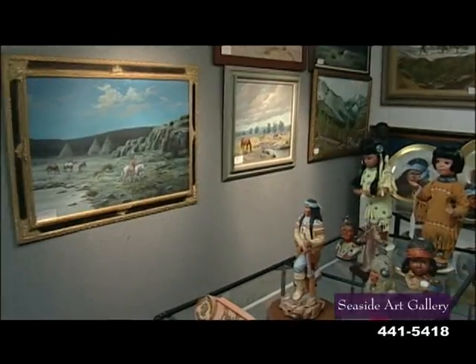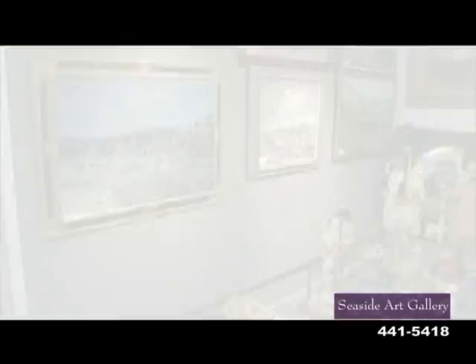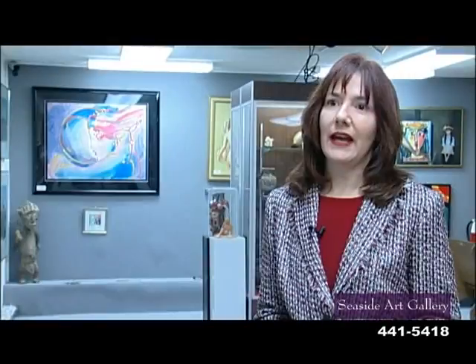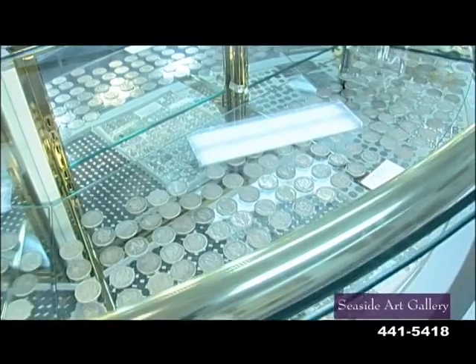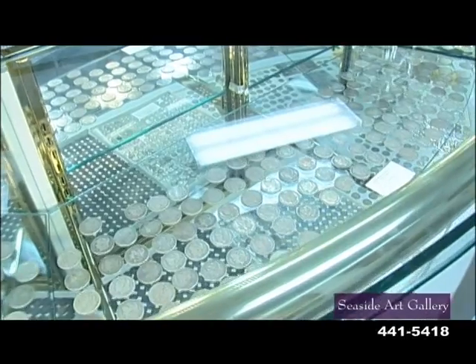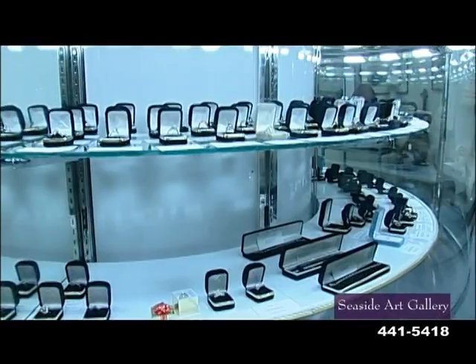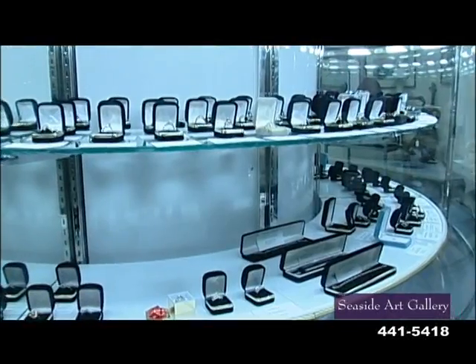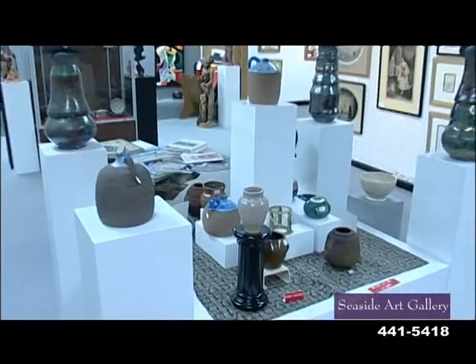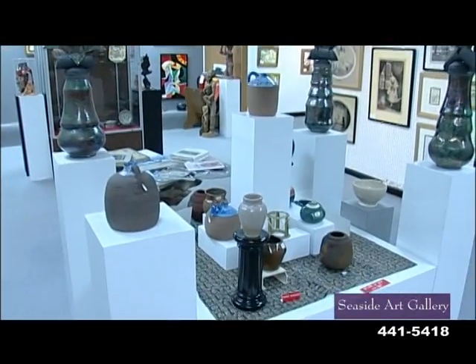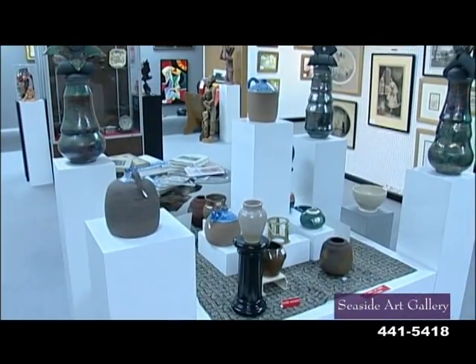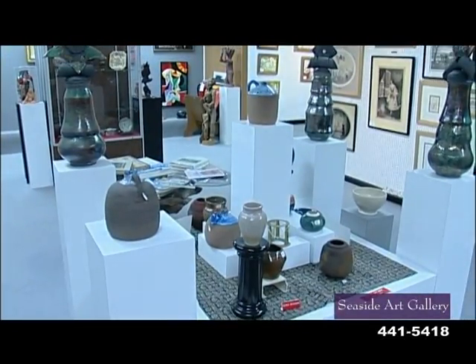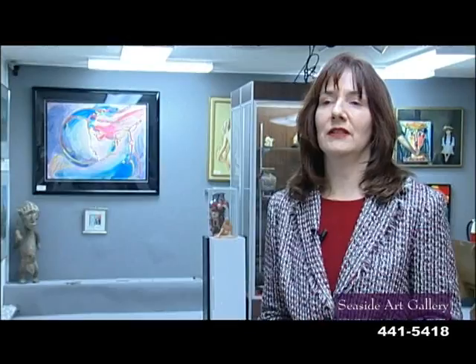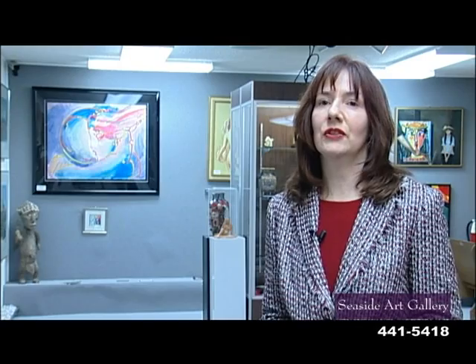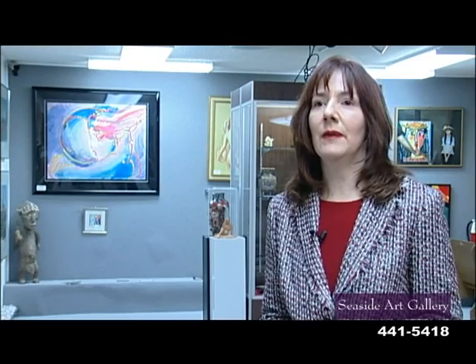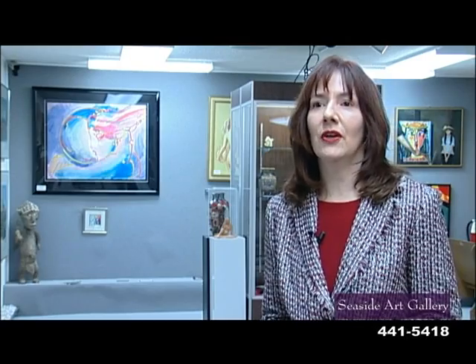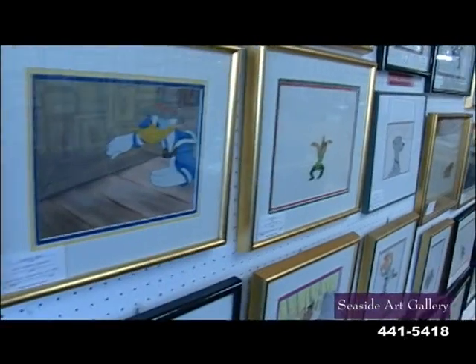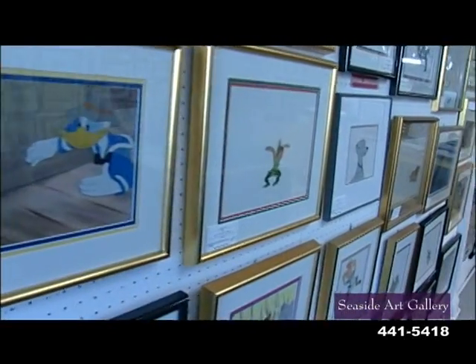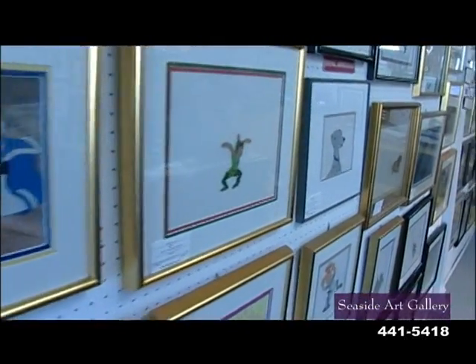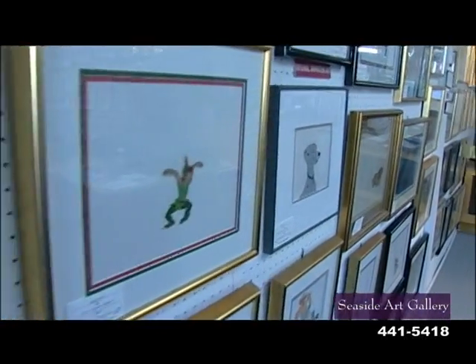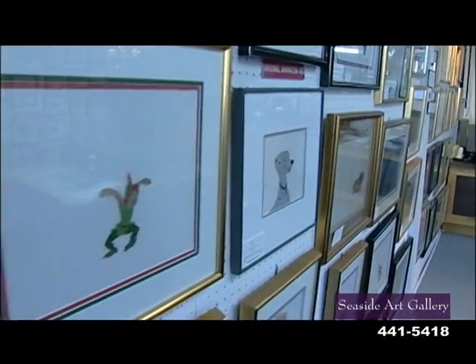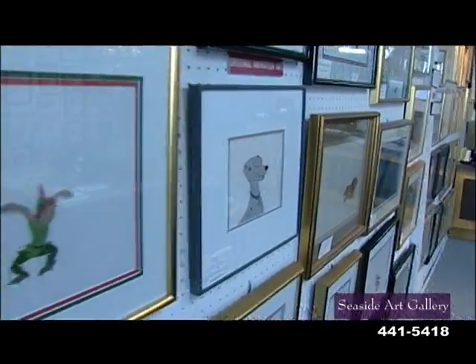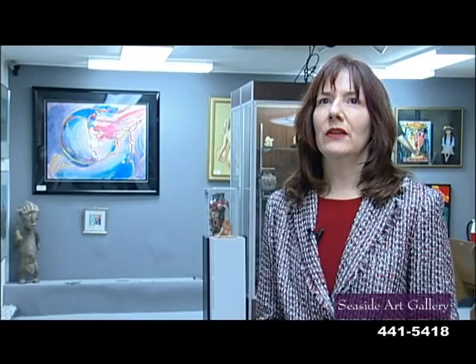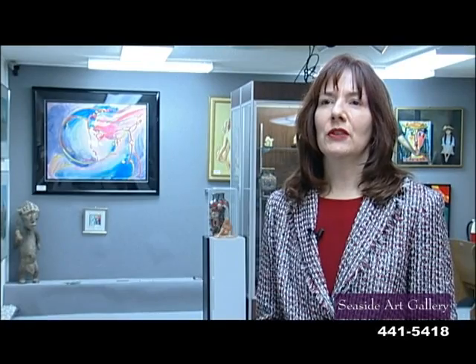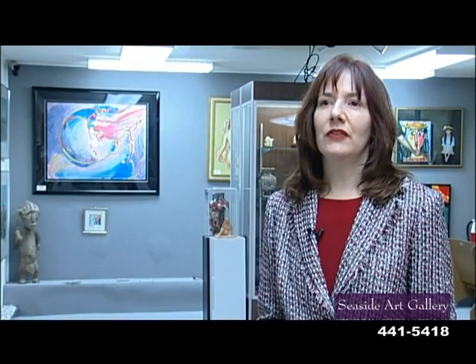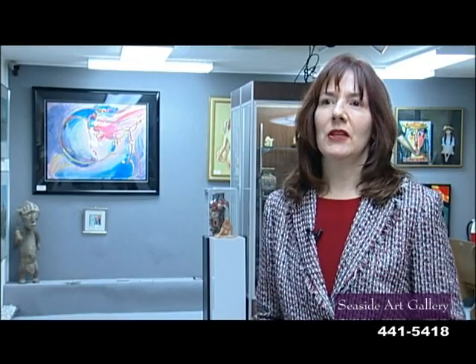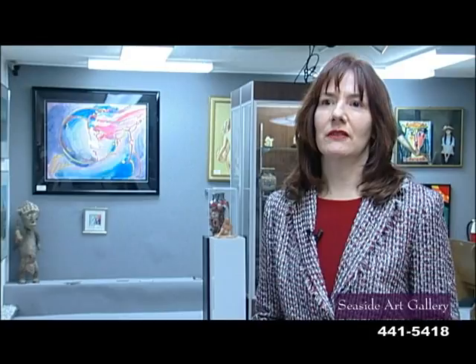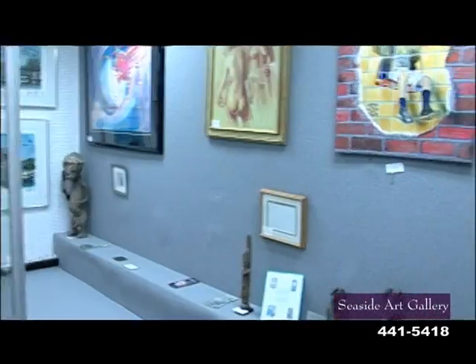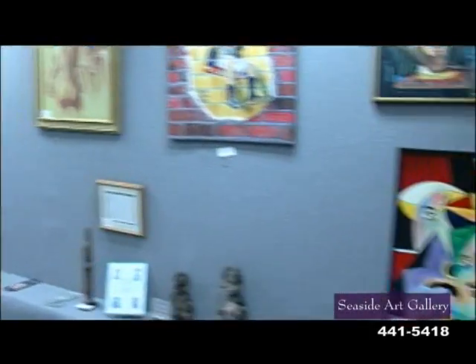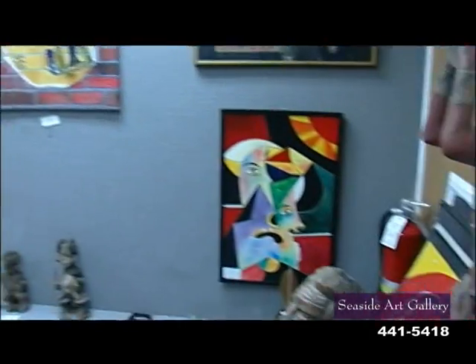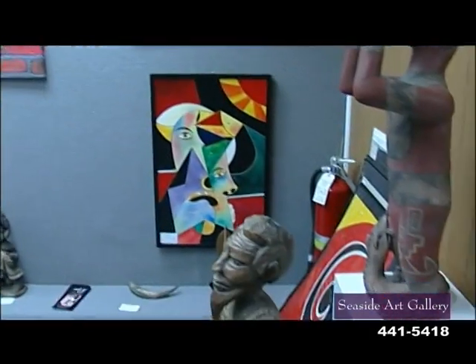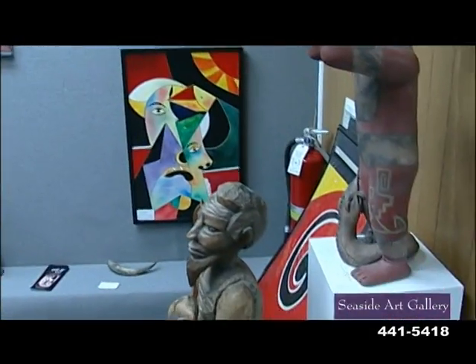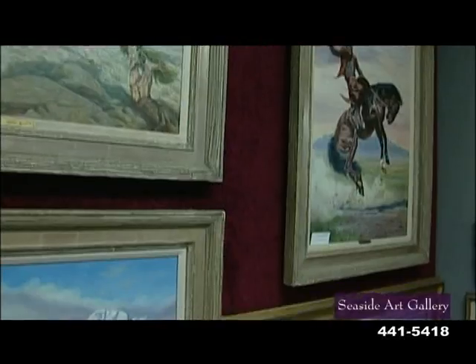We also have antiques, estate jewelry, porcelain, and a very nice selection of animation art from Disney, Warner Brothers, and Hanna-Barbera. We are especially unique because of the diversity of art that we have.